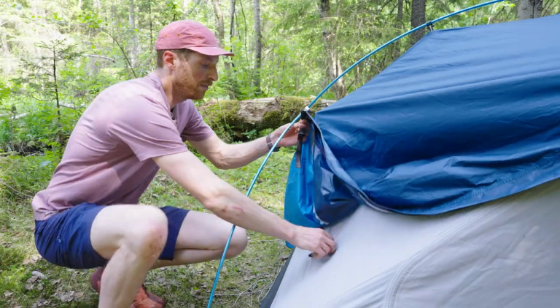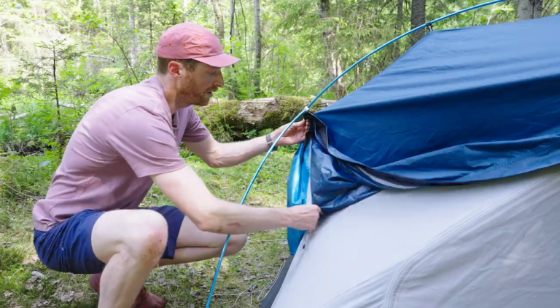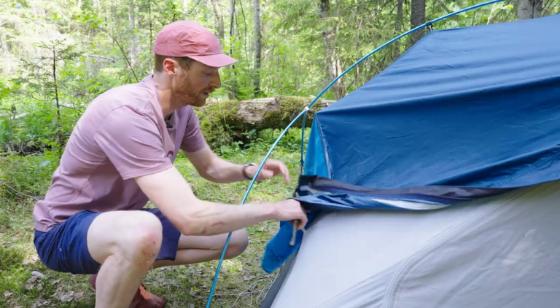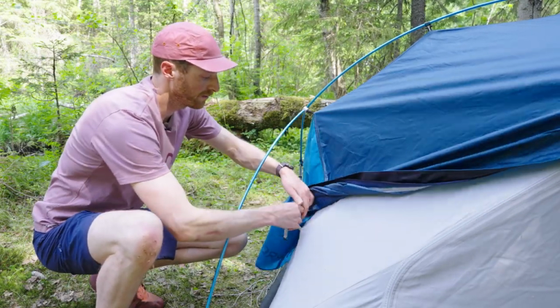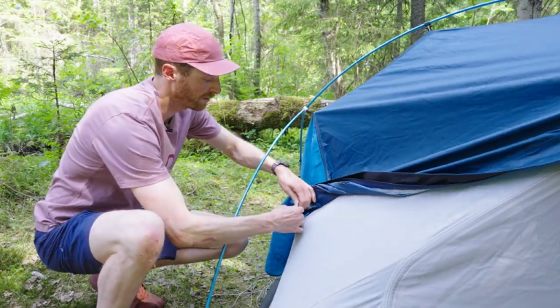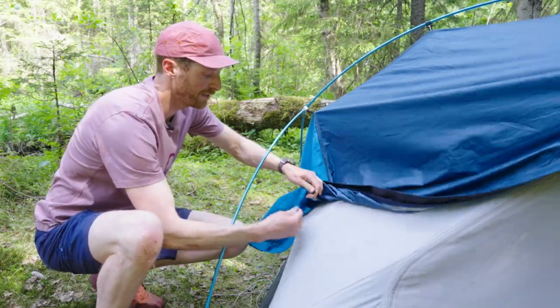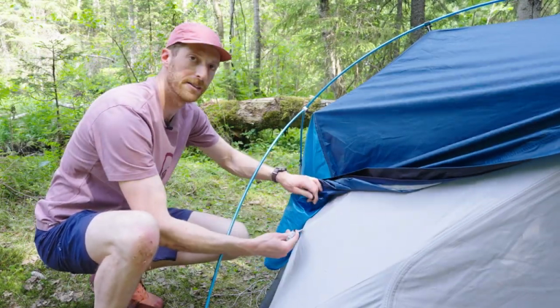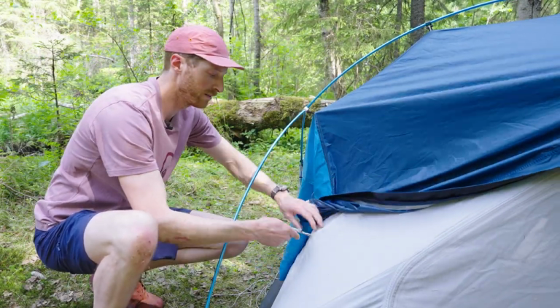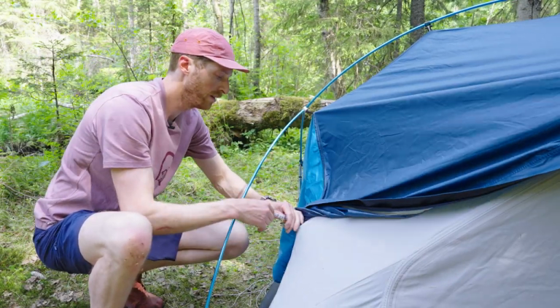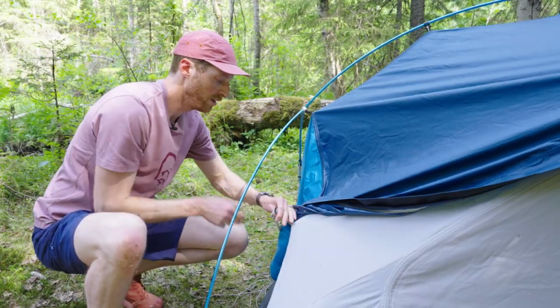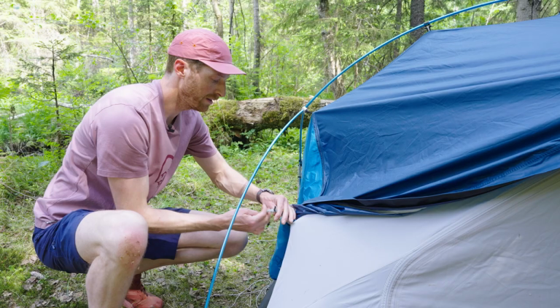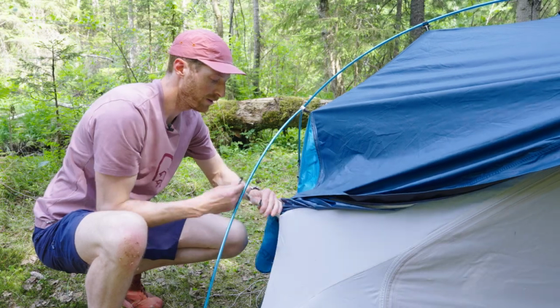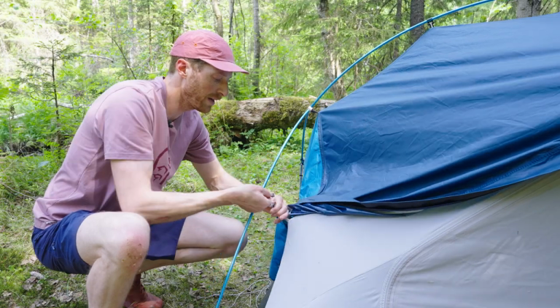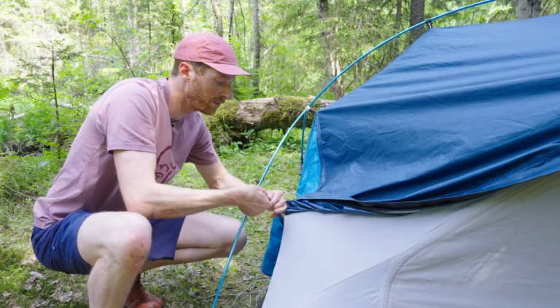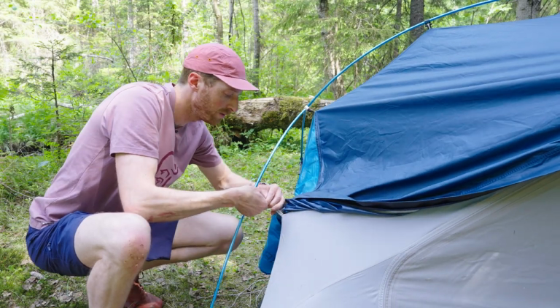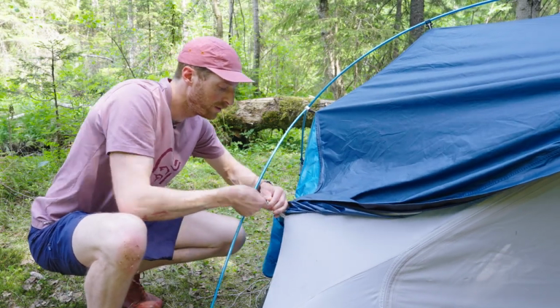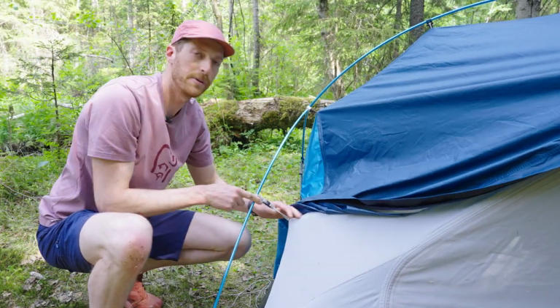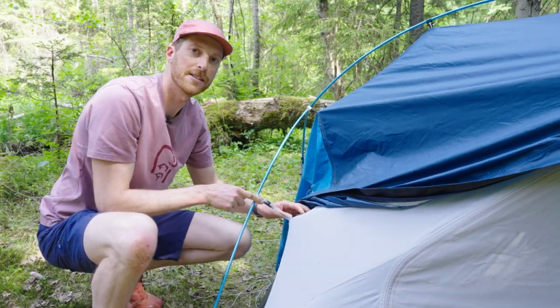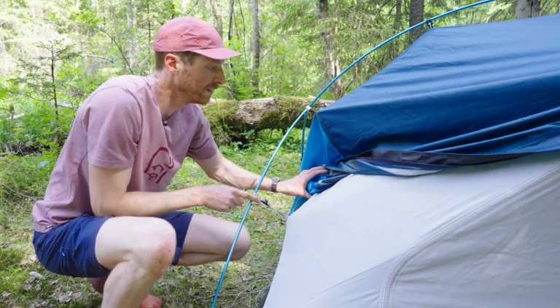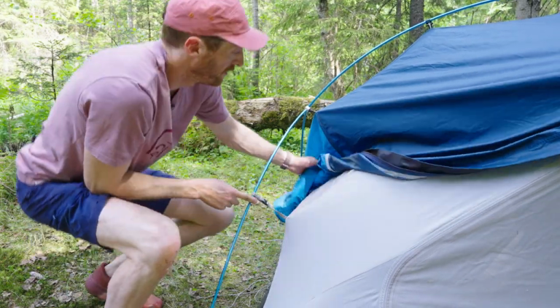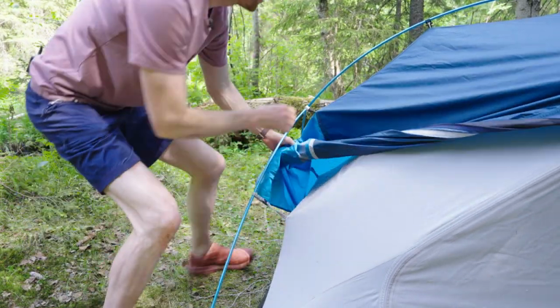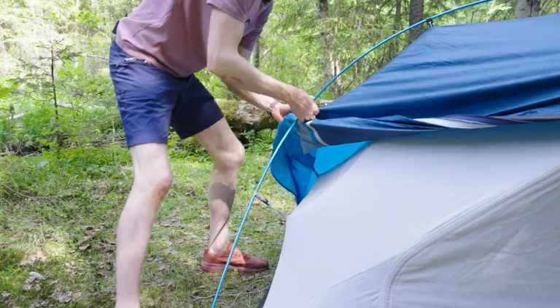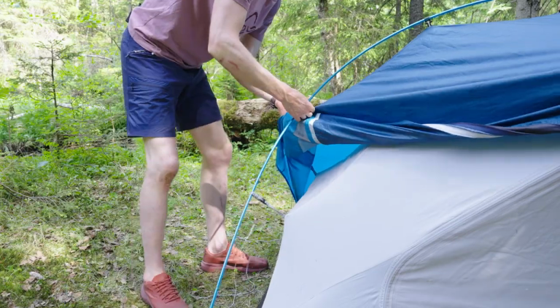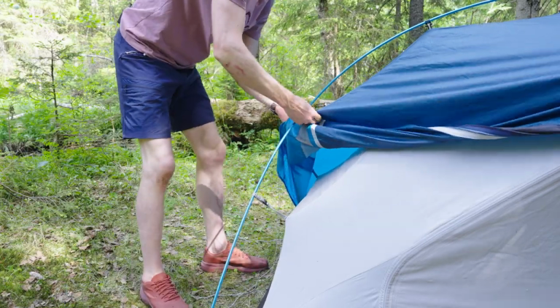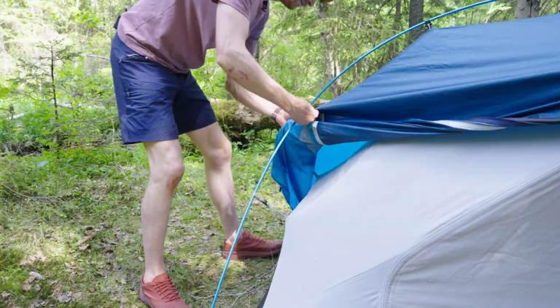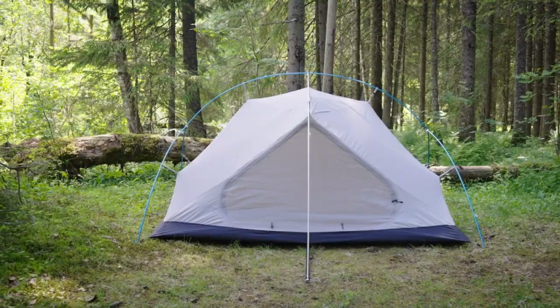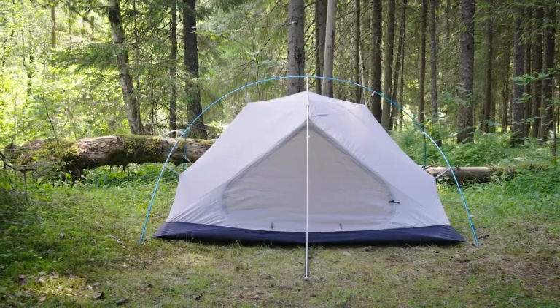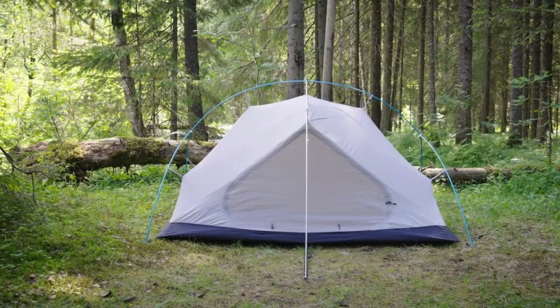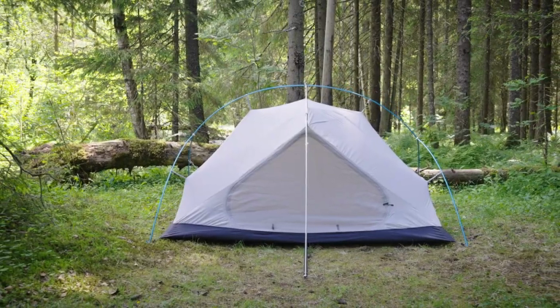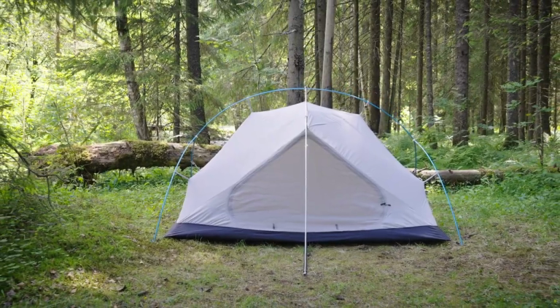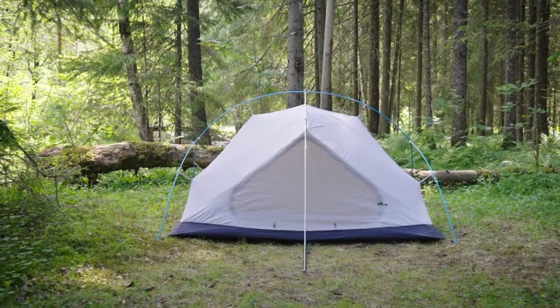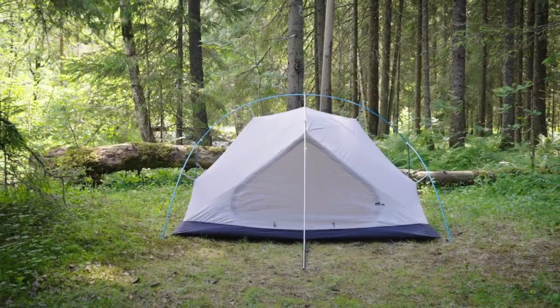For full access and maximum ventilation, you can even remove the flysheet entirely. By unhooking the flysheet from the inner tent, you extend the cord around the pole and reattach. Just work your way around the tent, and without a flysheet the tent will look like this.